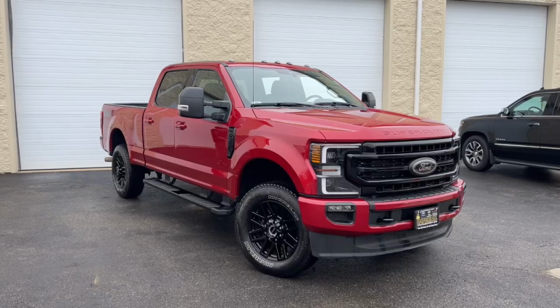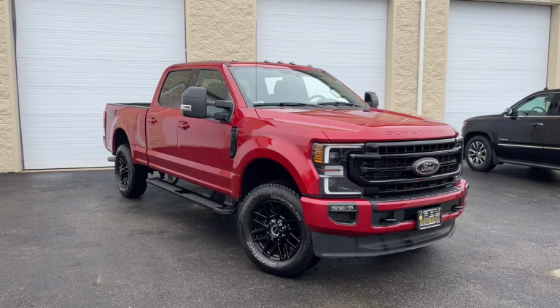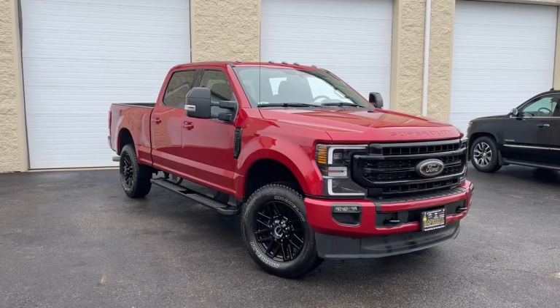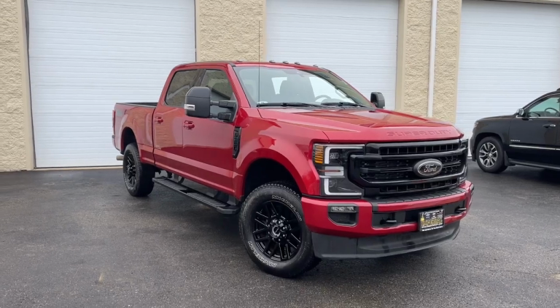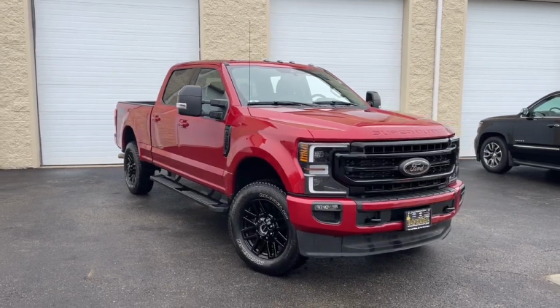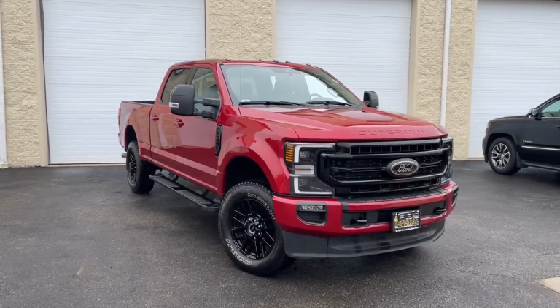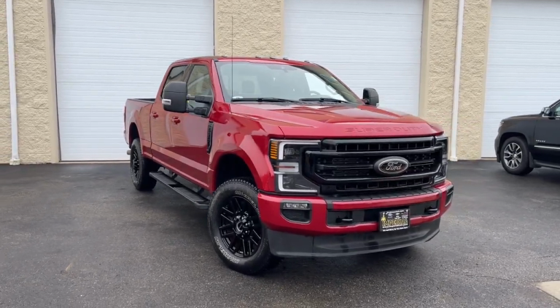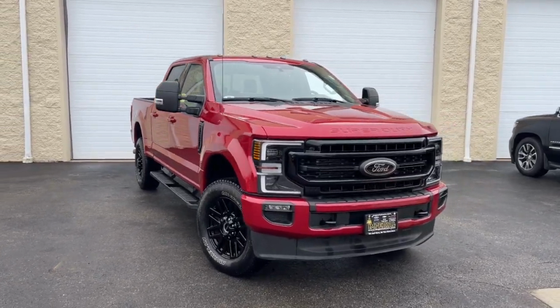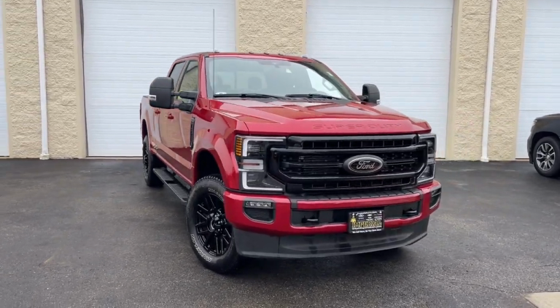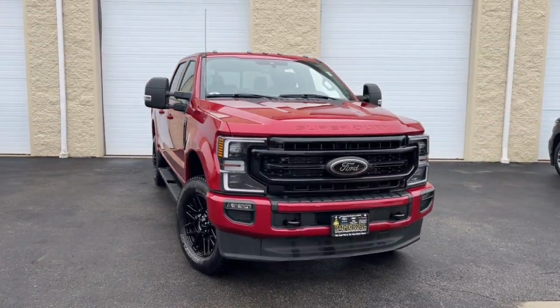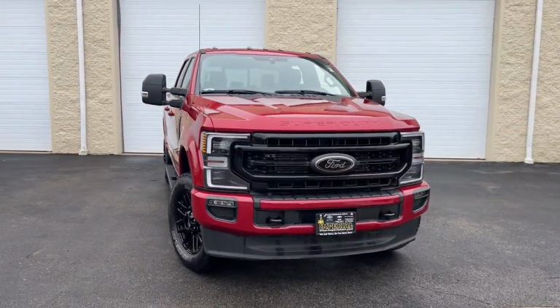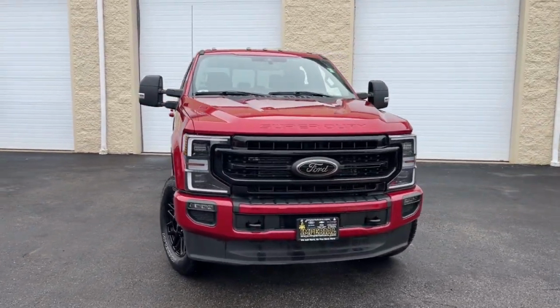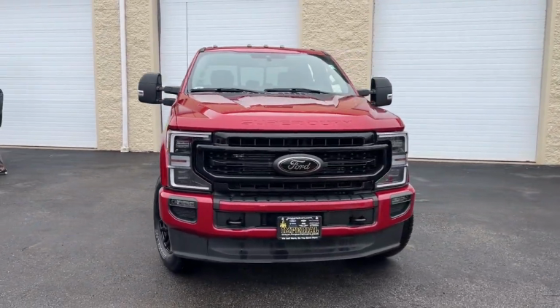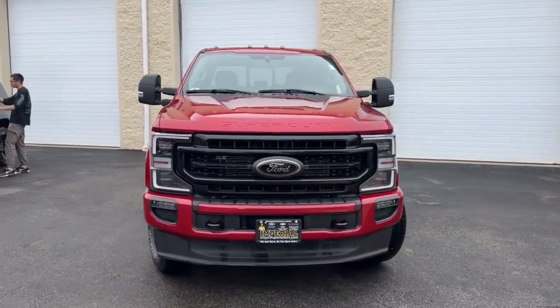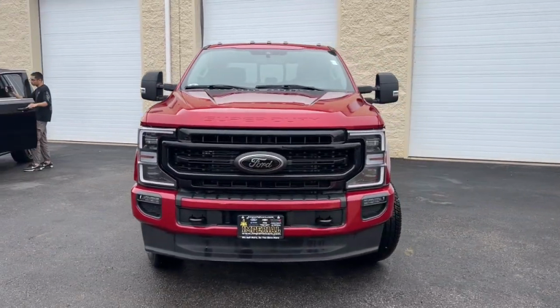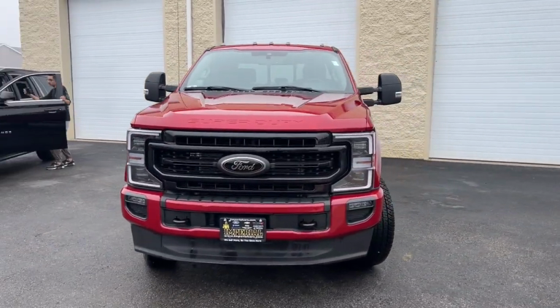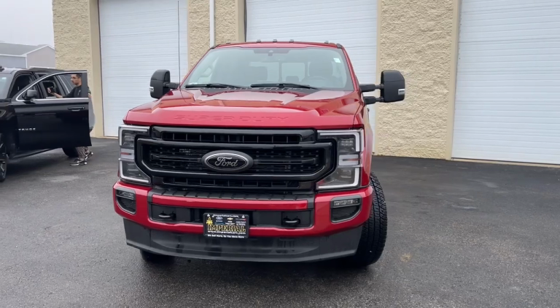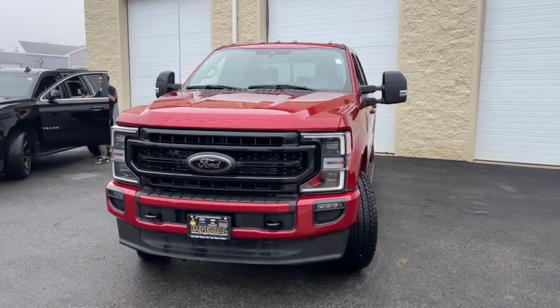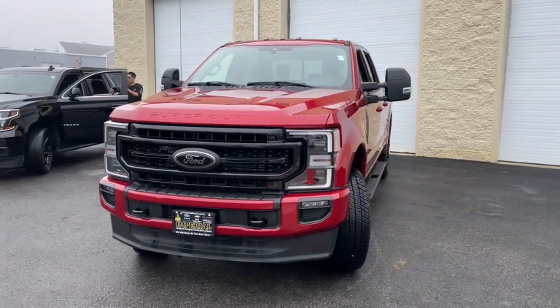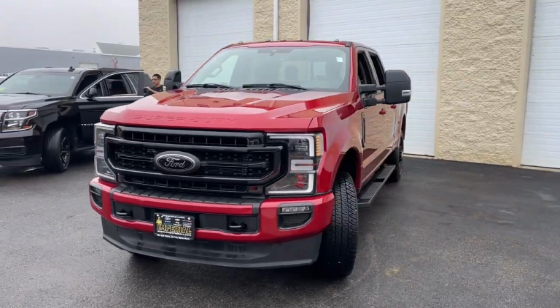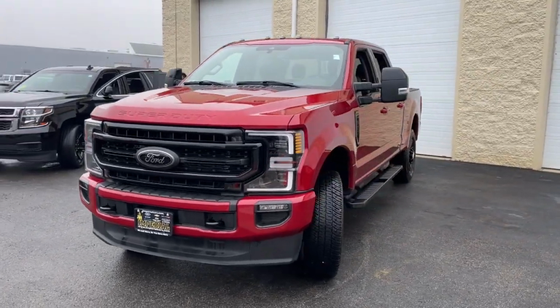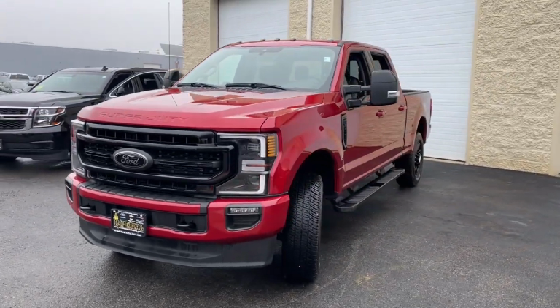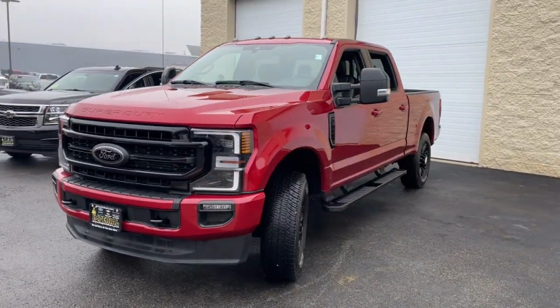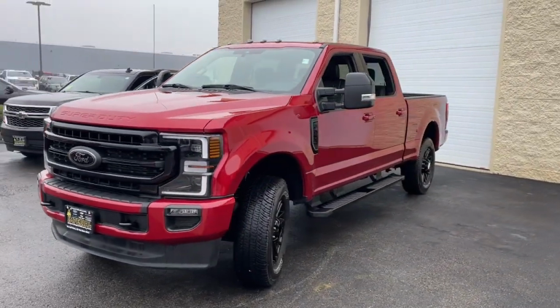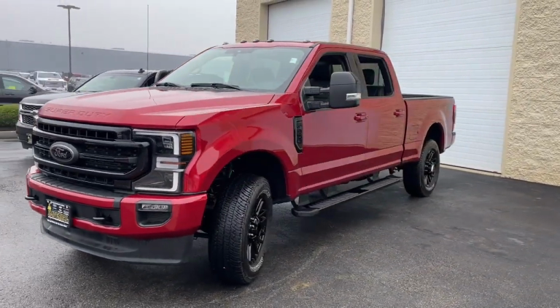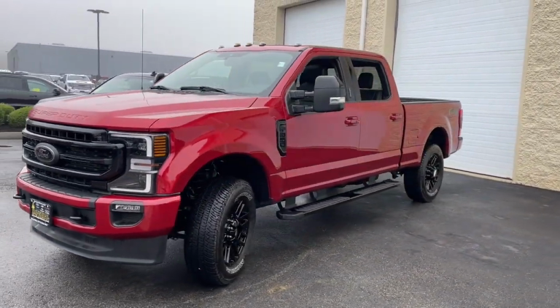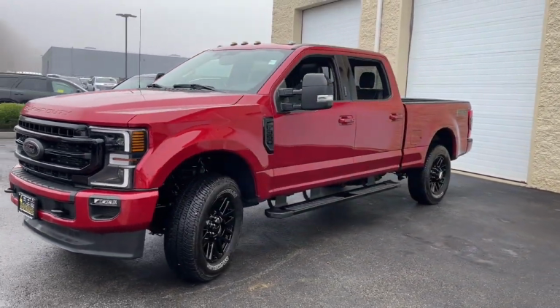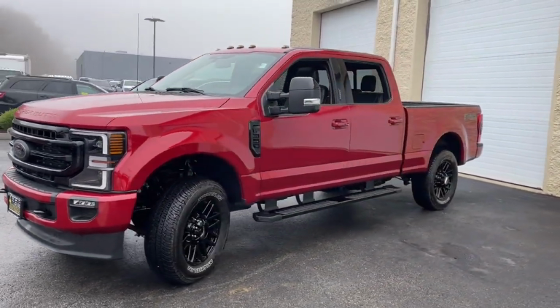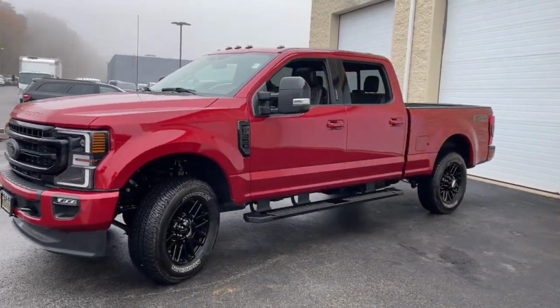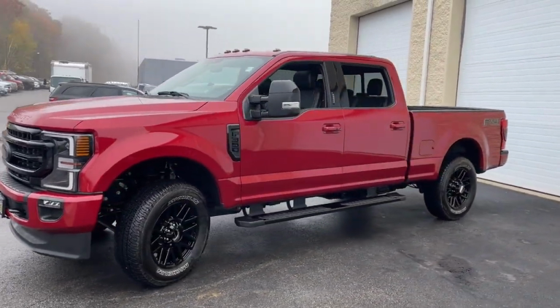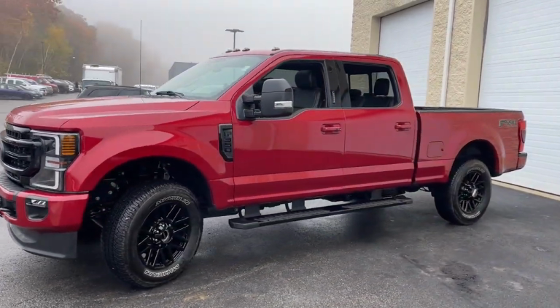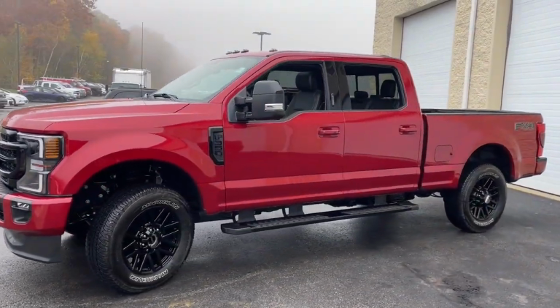This could be the car for you. The 2020 Ford Super Duty. This vehicle is an outstanding buy with fewer than 5,000 miles on the odometer.